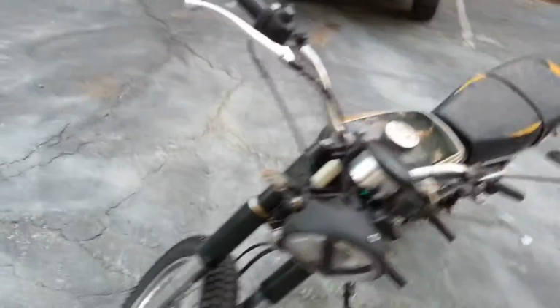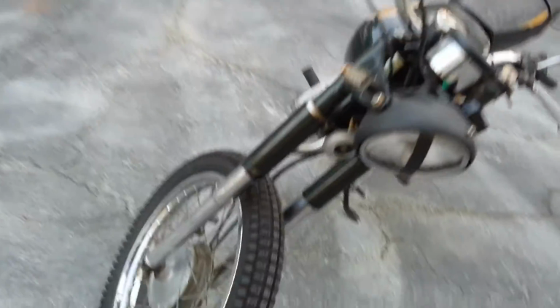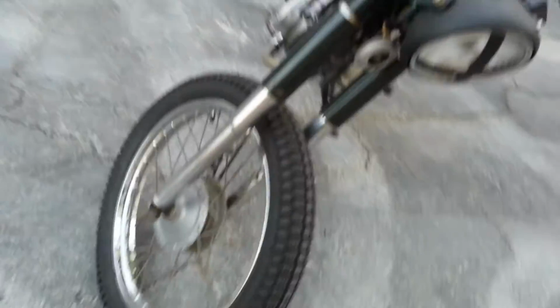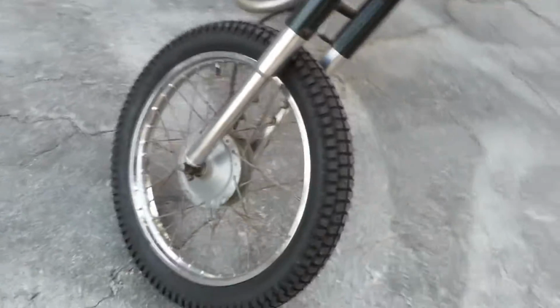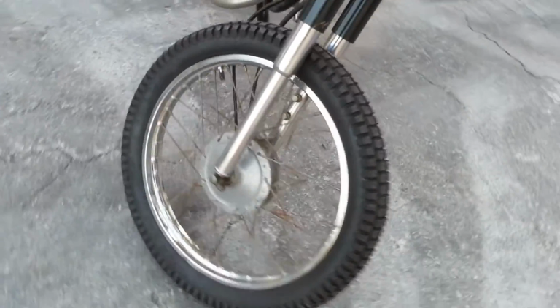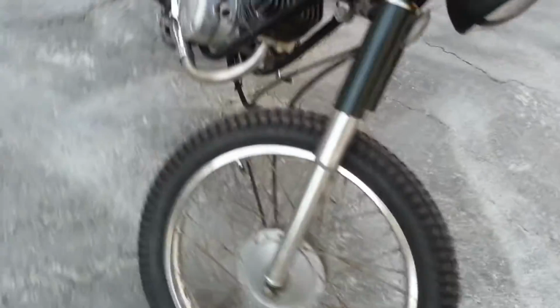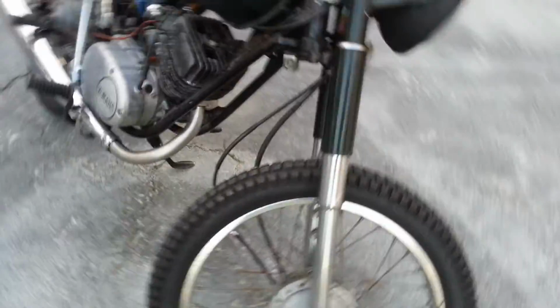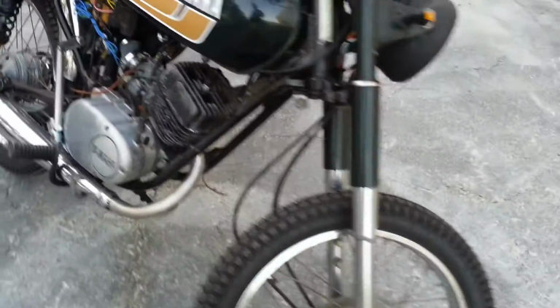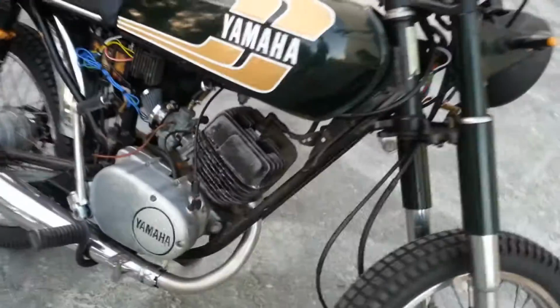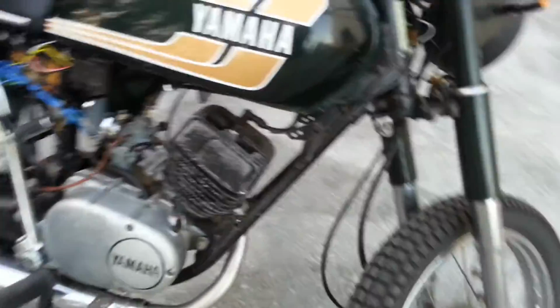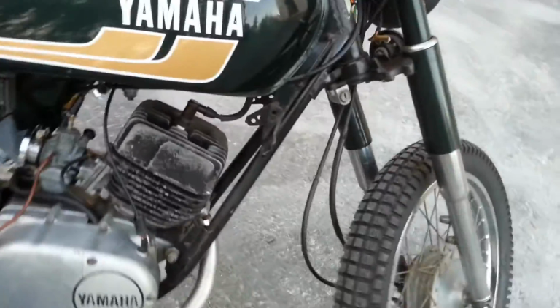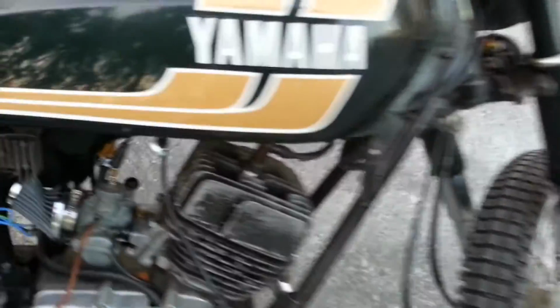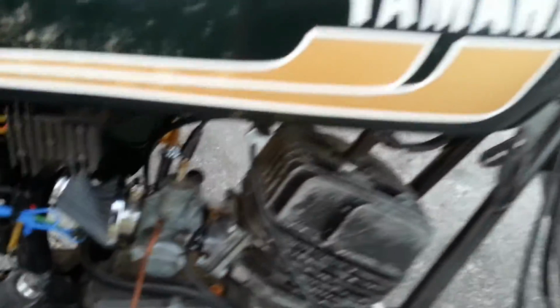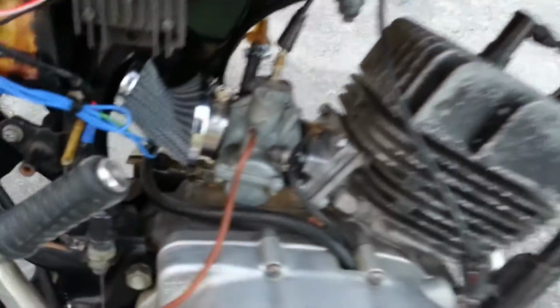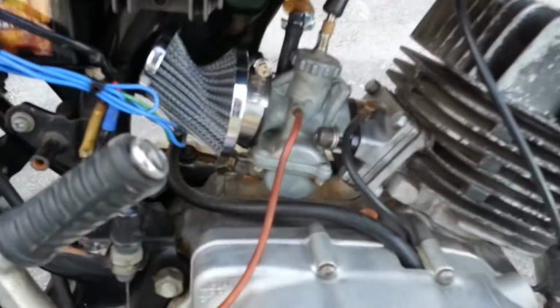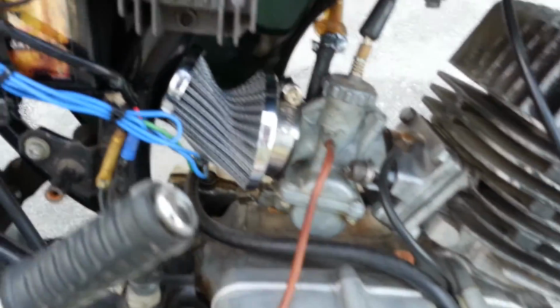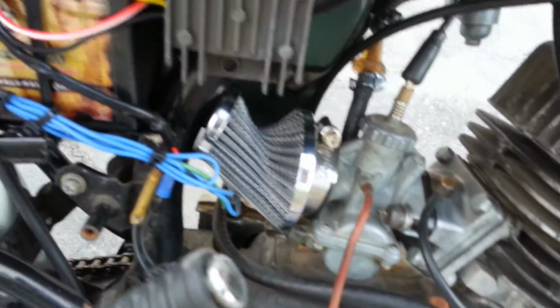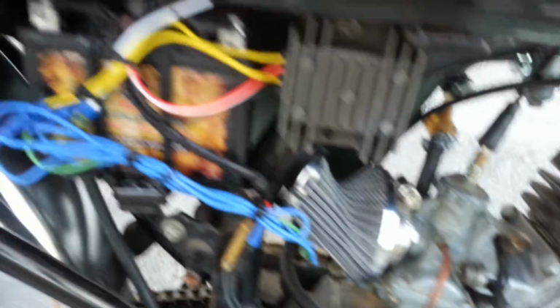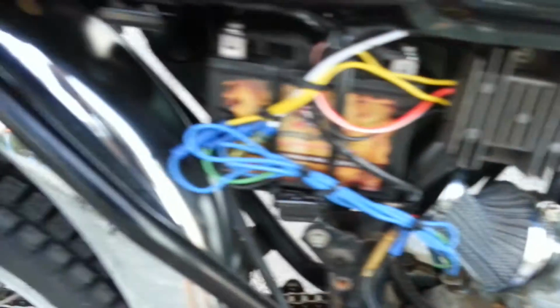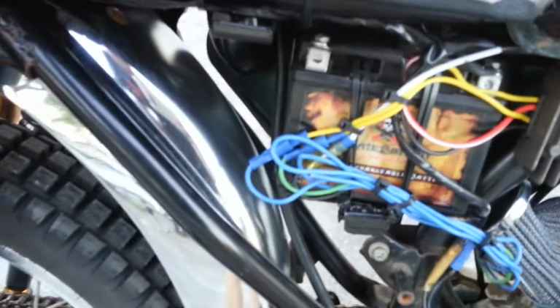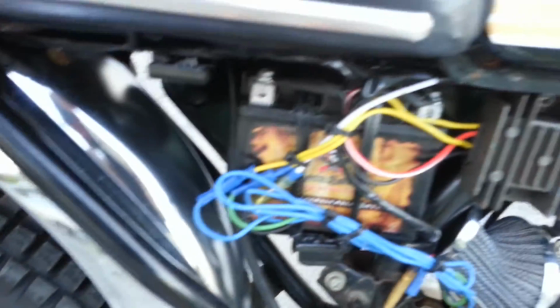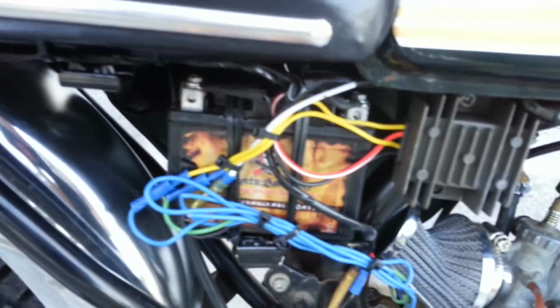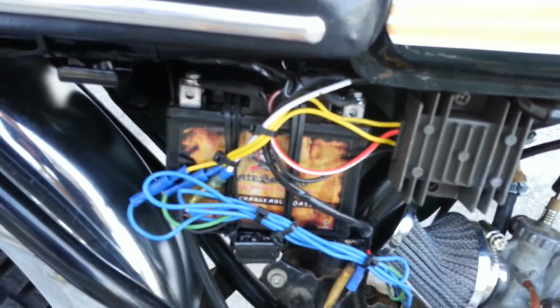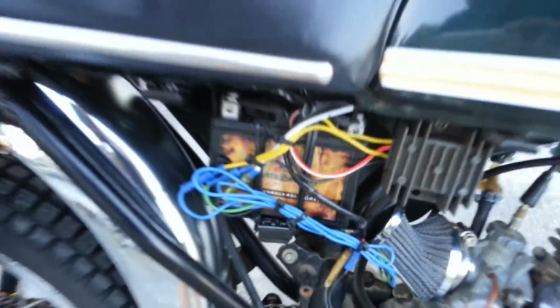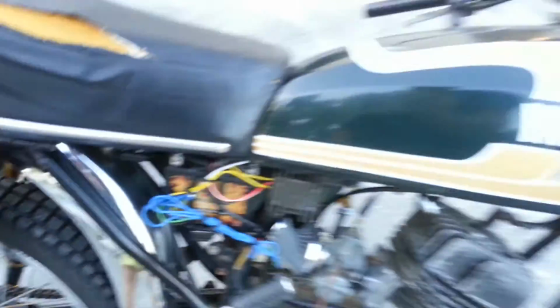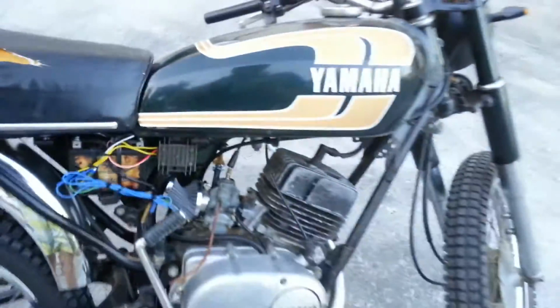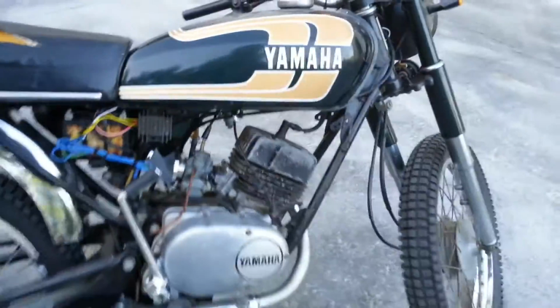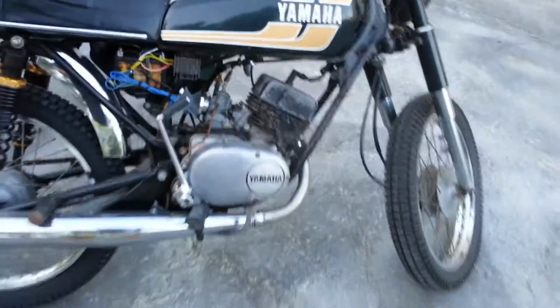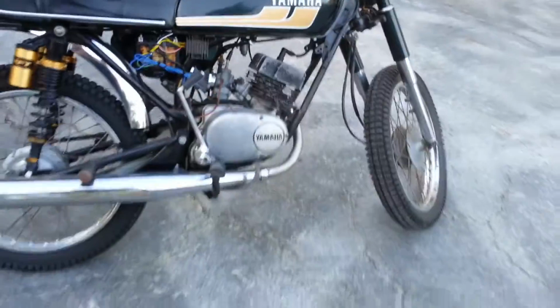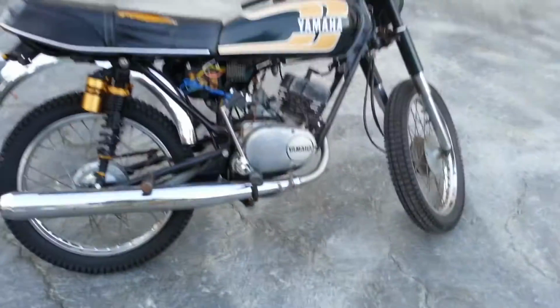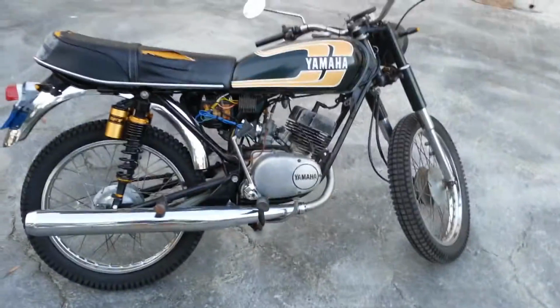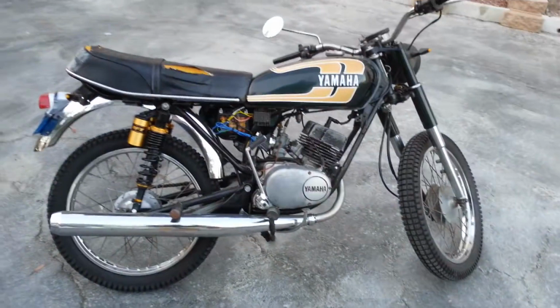It's got large dual sport tires. The carb's been rebuilt and re-jetted, pod filter. There's the battery and regulator. Really nice little bike — I'll post a video of it riding in just a second.